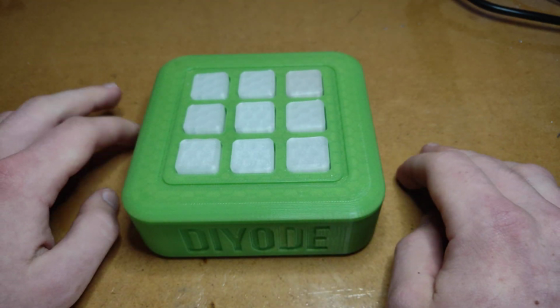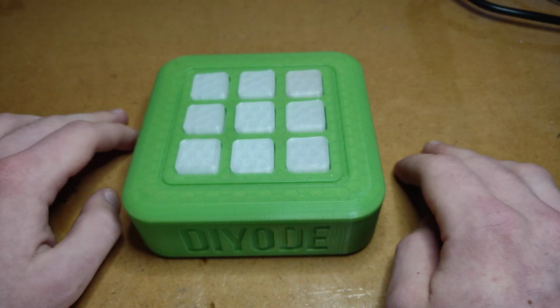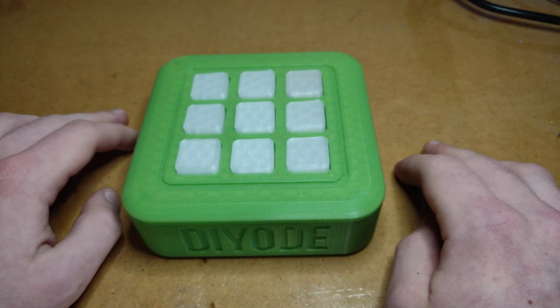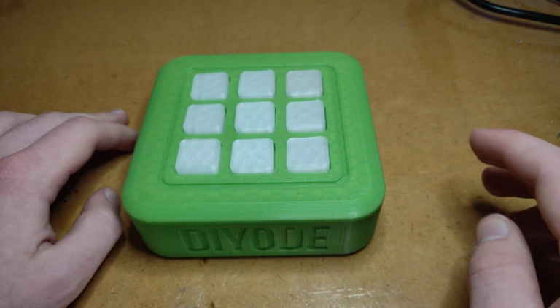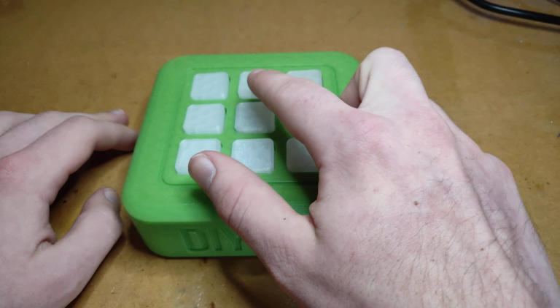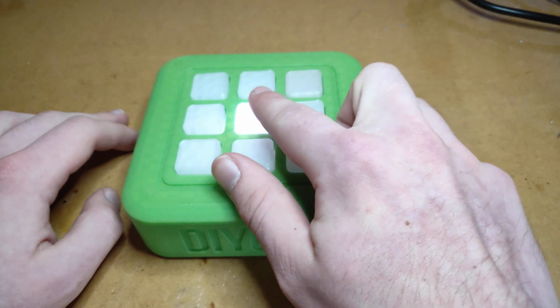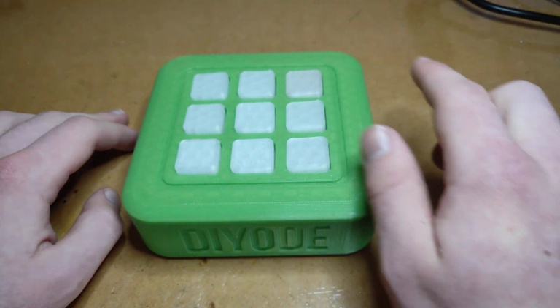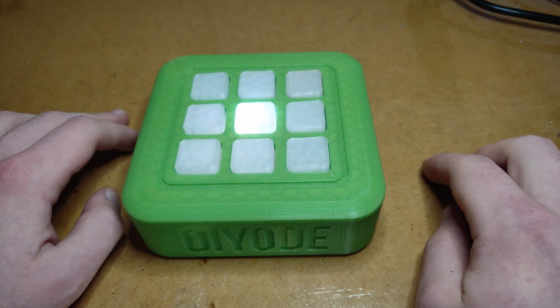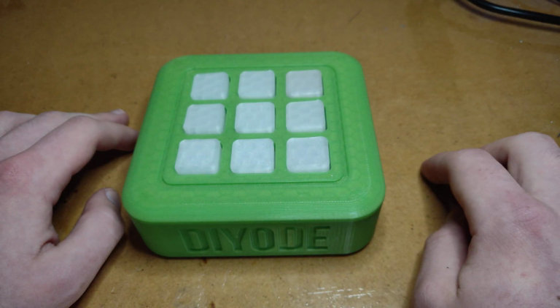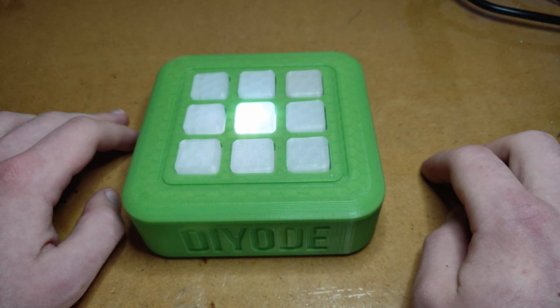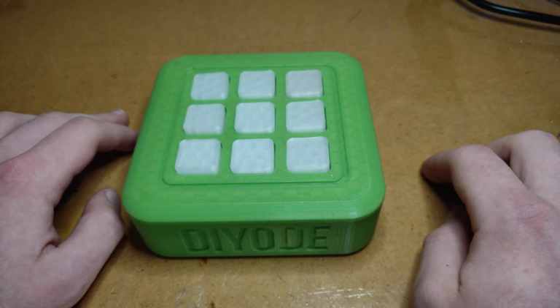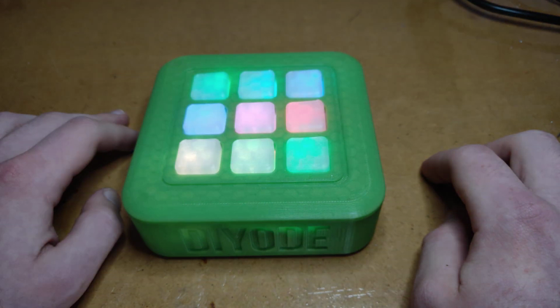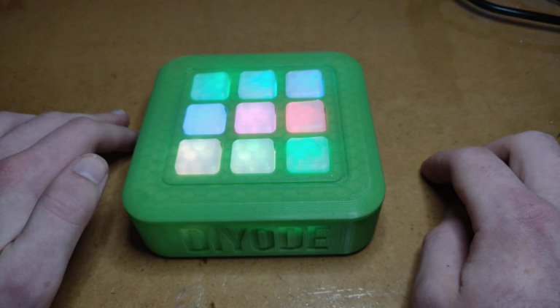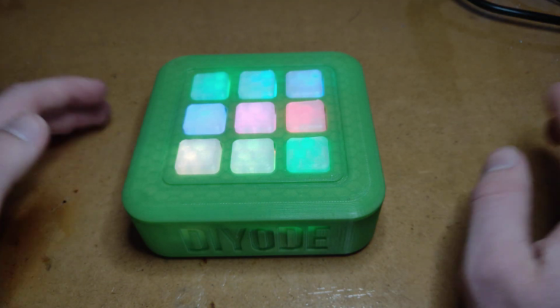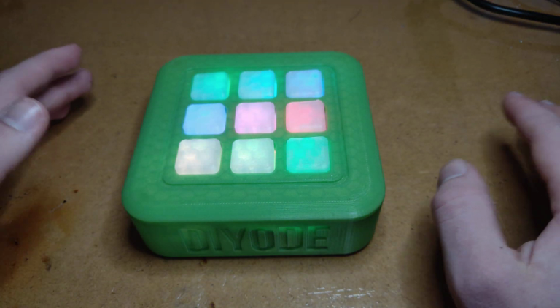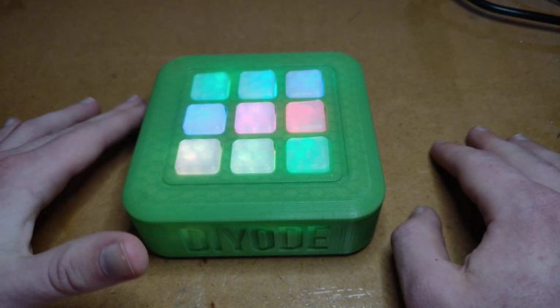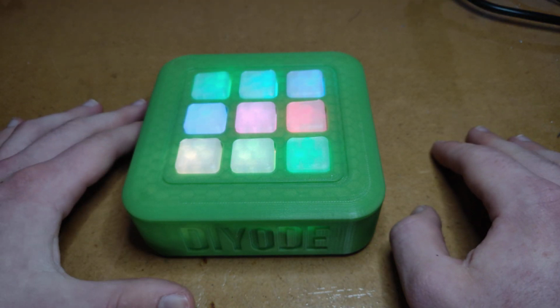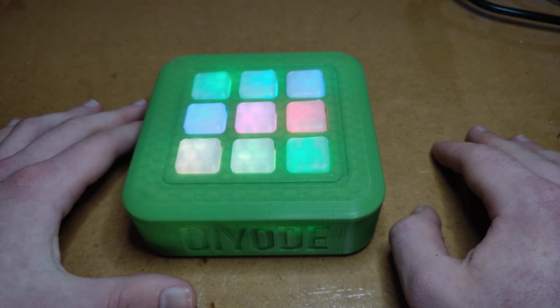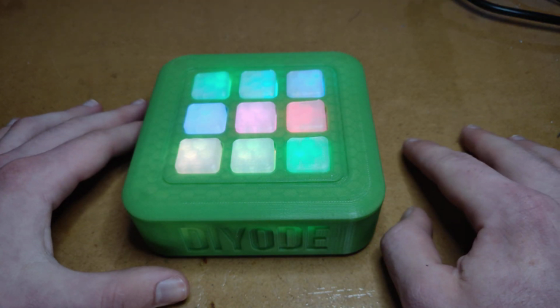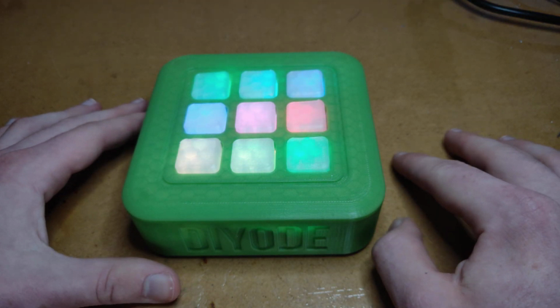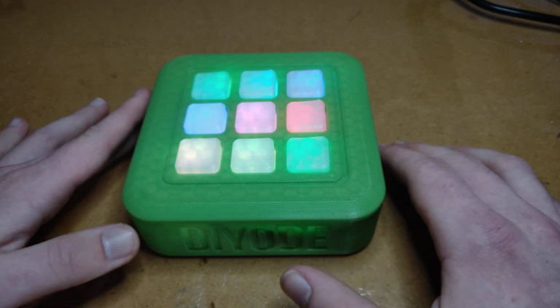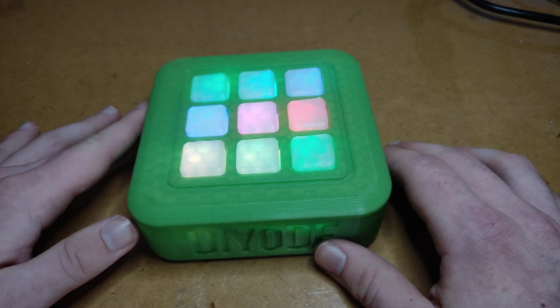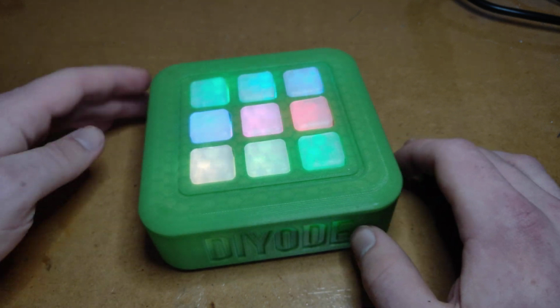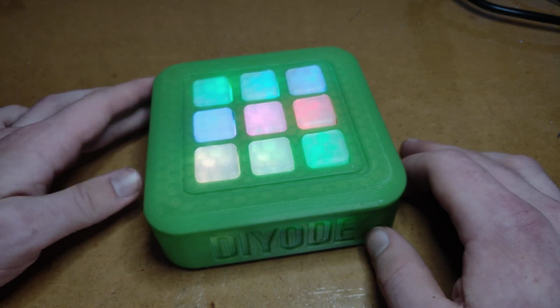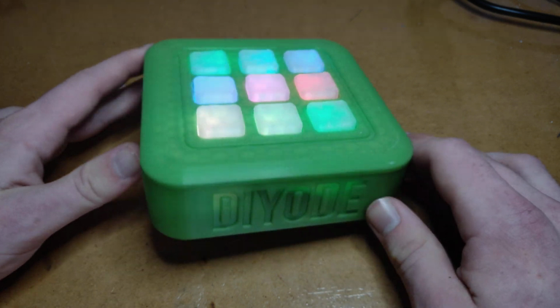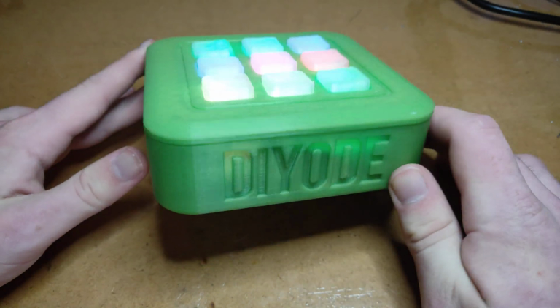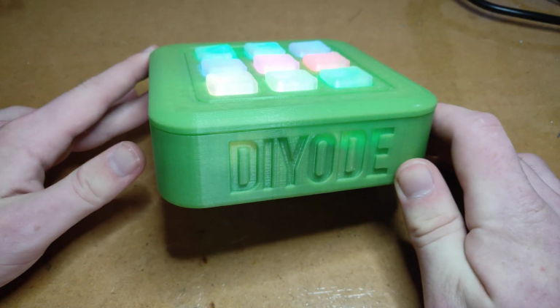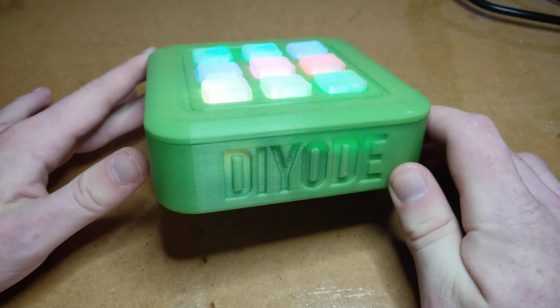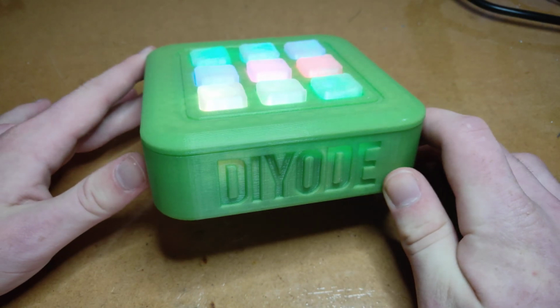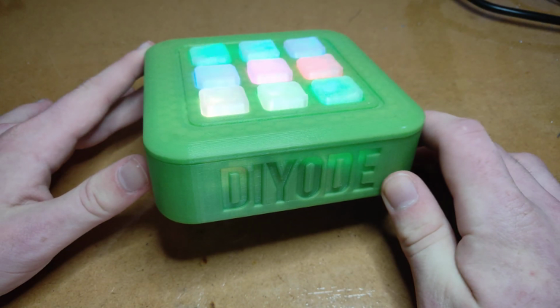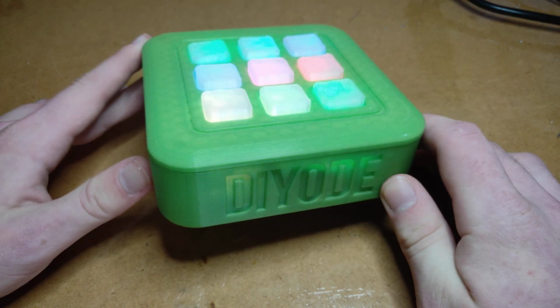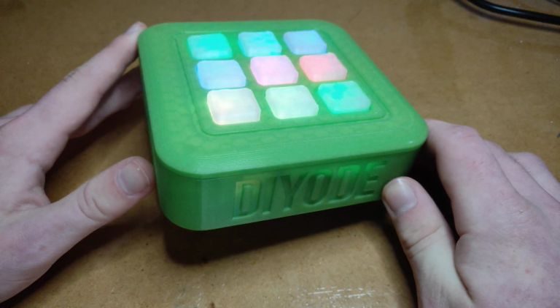If you want to play again, all you've got to do is press any button and the player selection comes back up. That's the tic-tac-toe project you can learn how to build in the December issue.